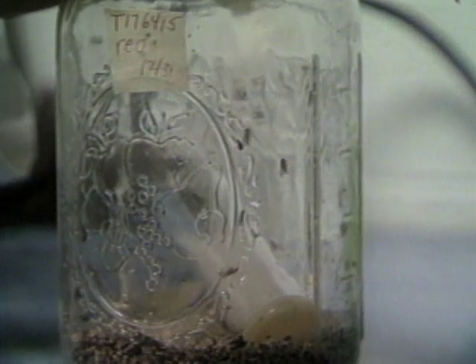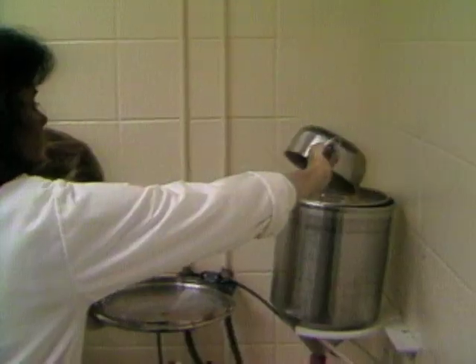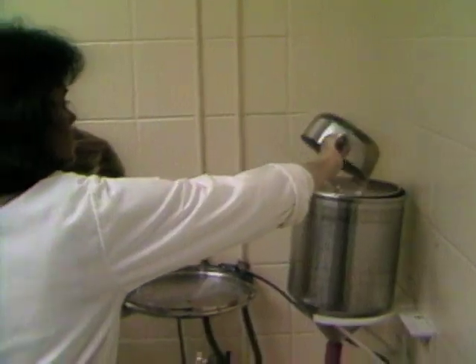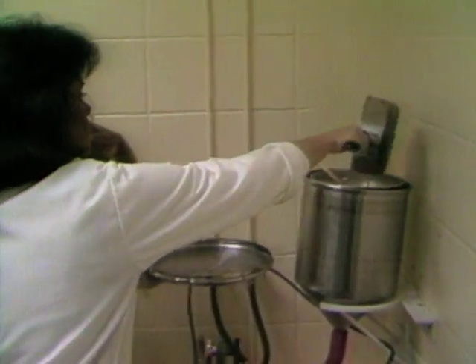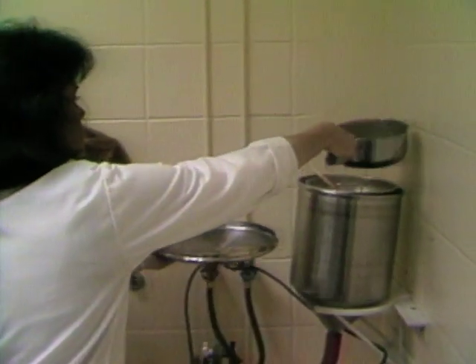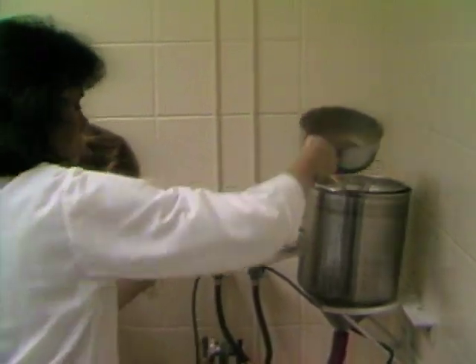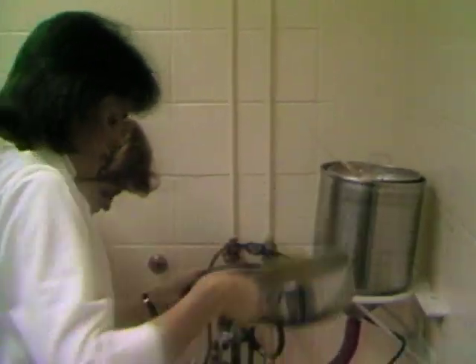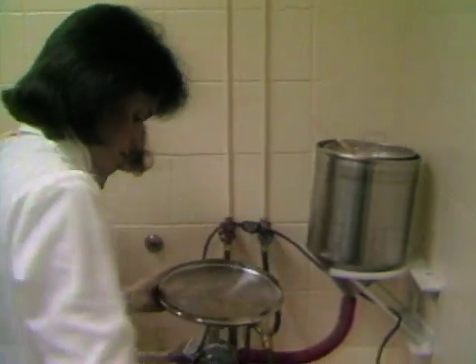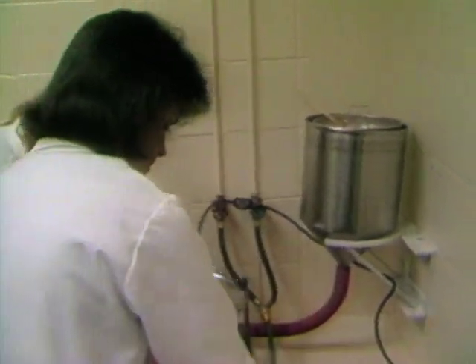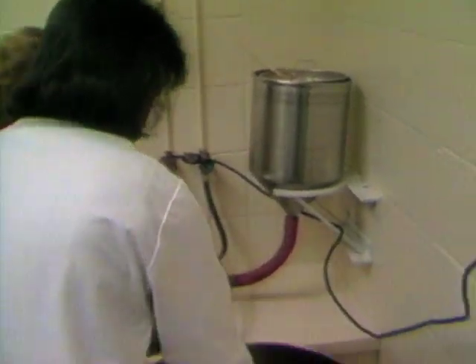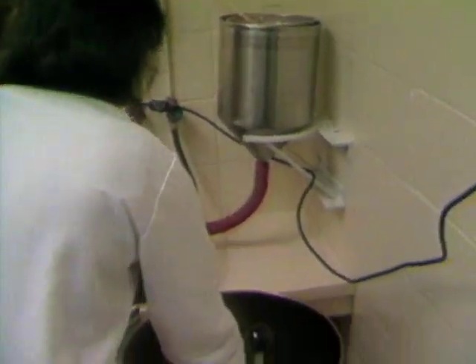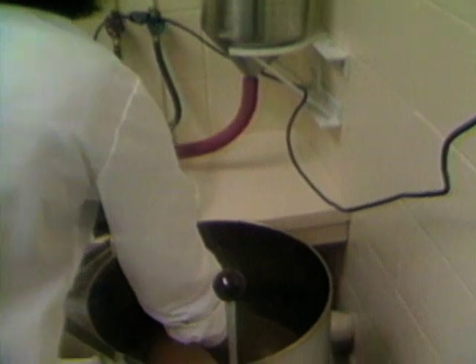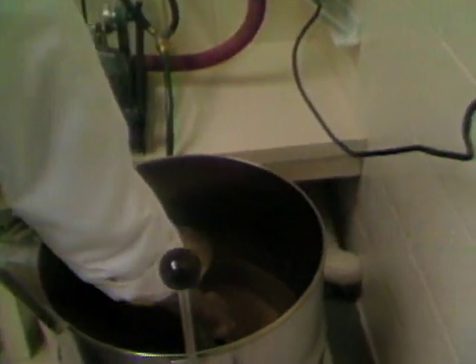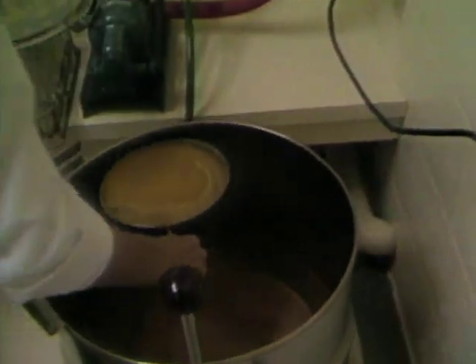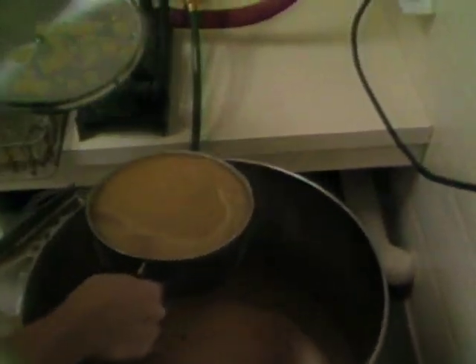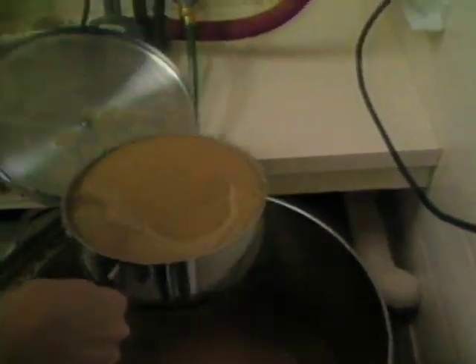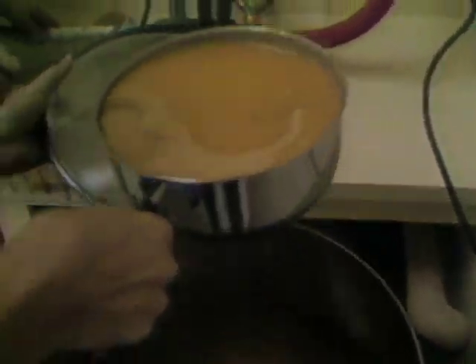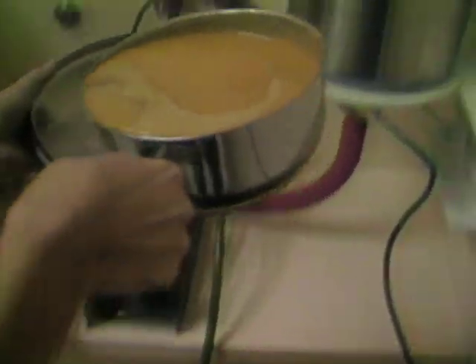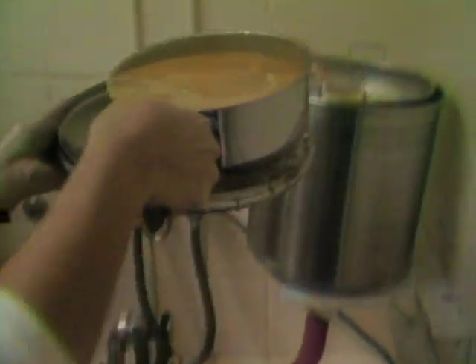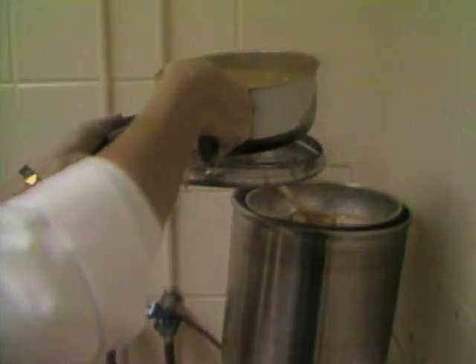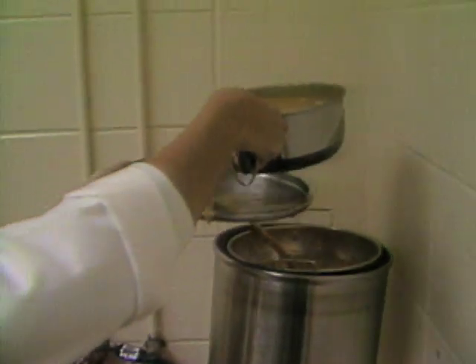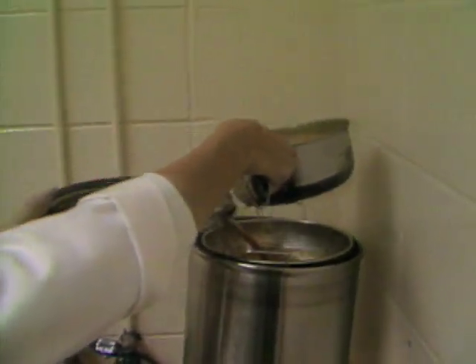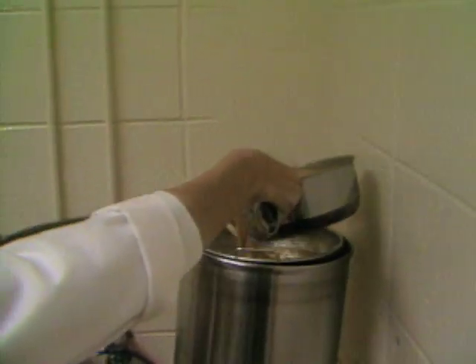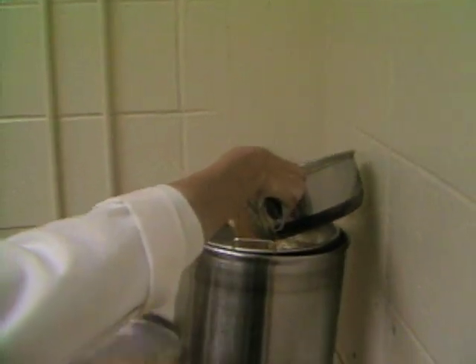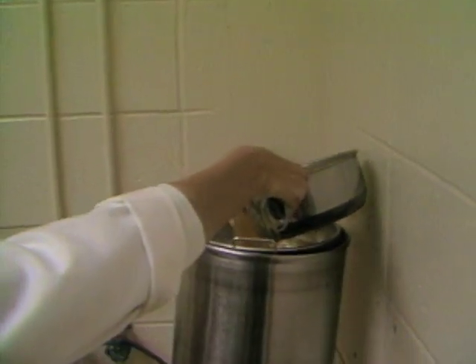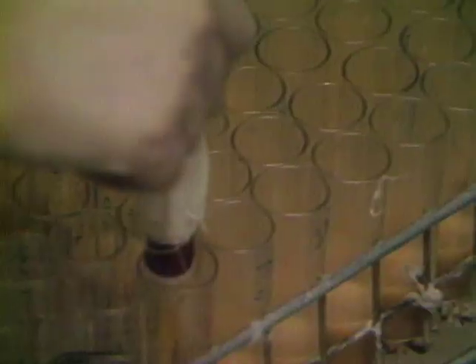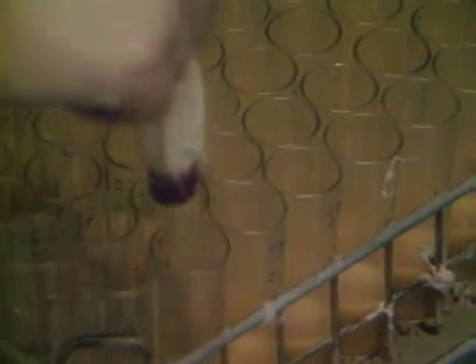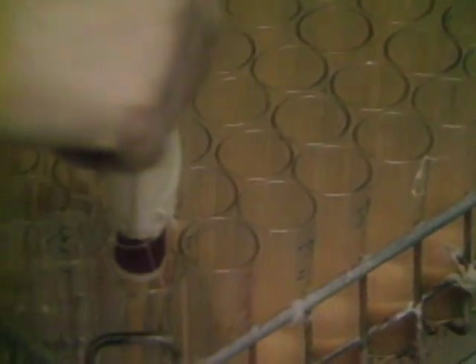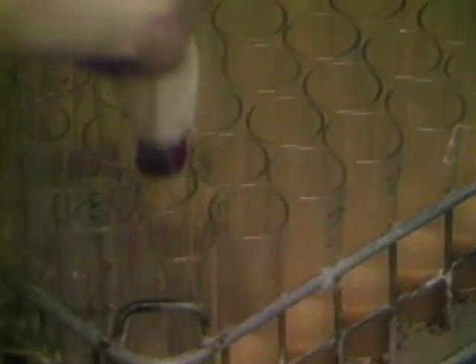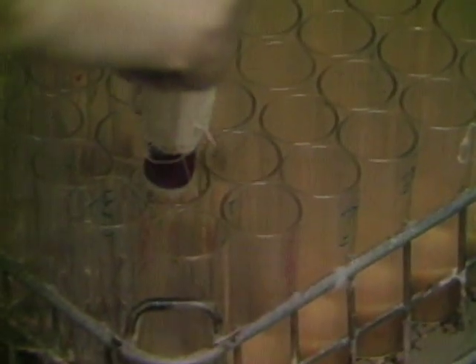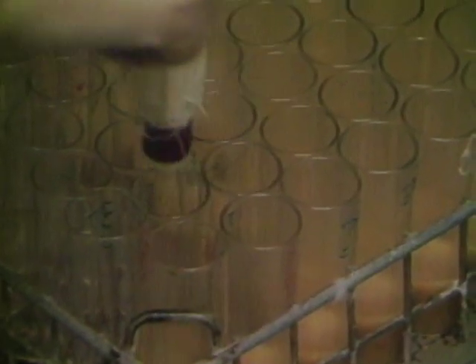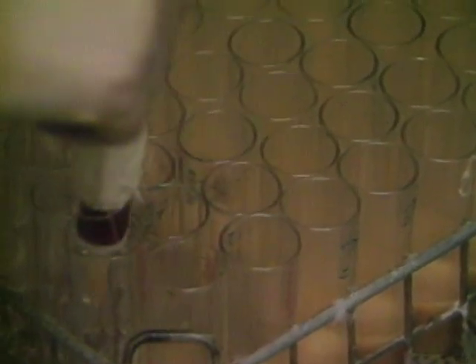To feed the 400 different species, nine different kinds of food are prepared. The basic recipe includes oatmeal, syrup, and yeast. Pineapple and cactus may be added, depending on the species.